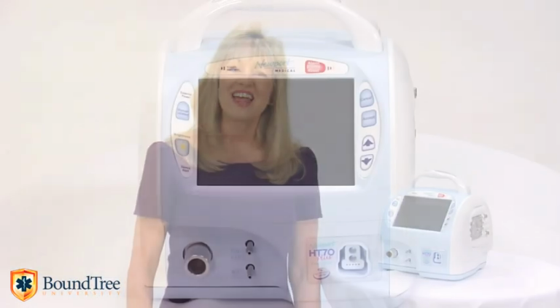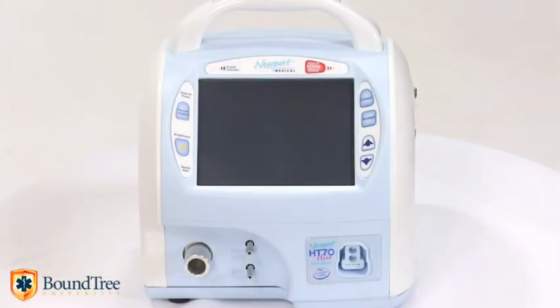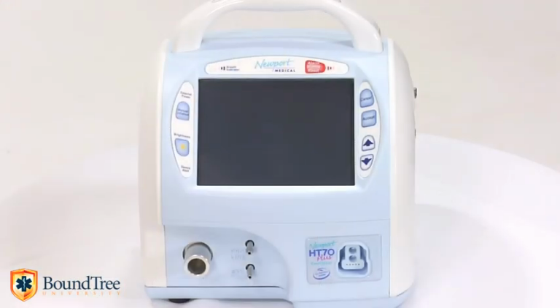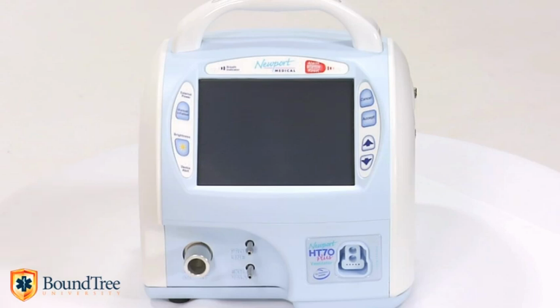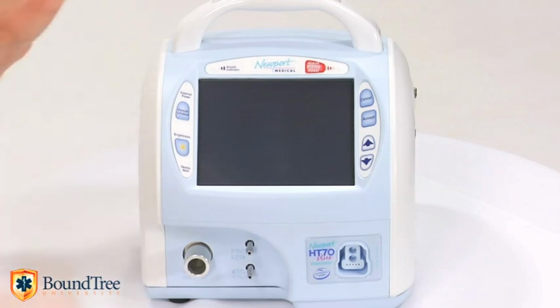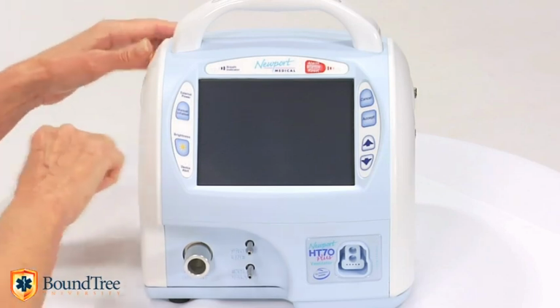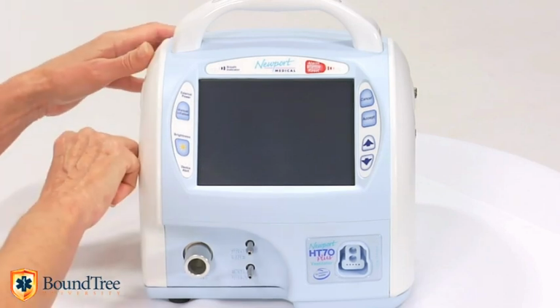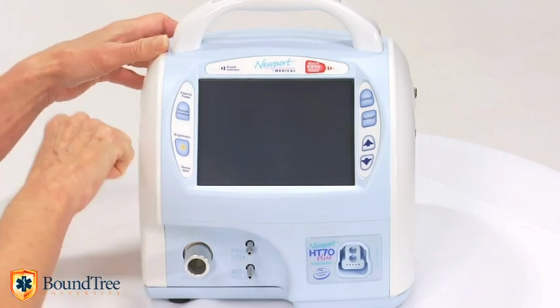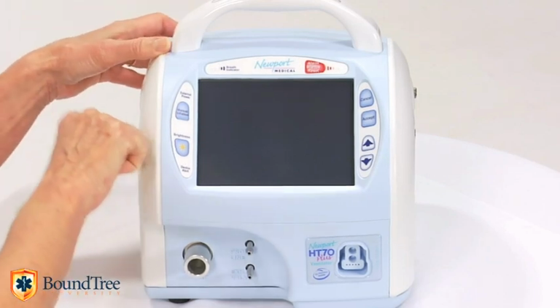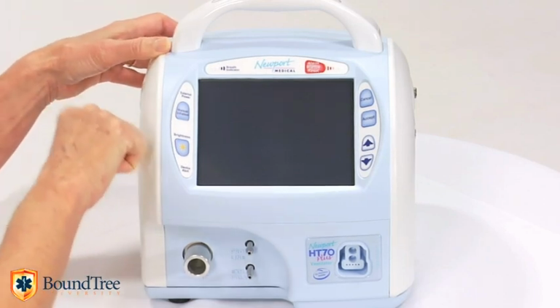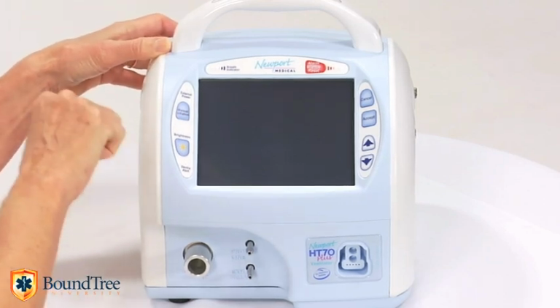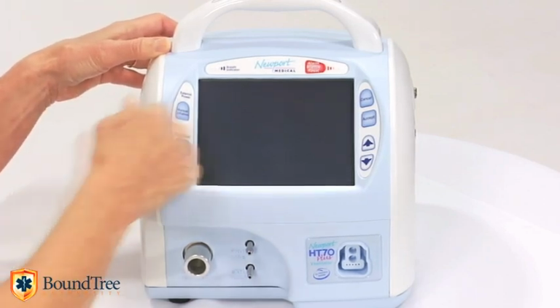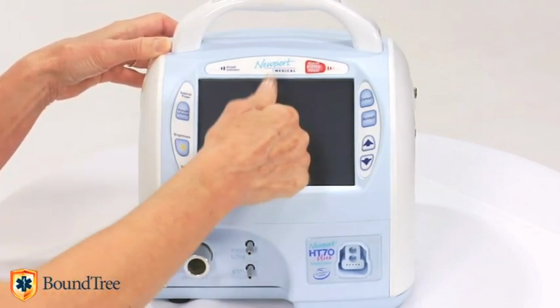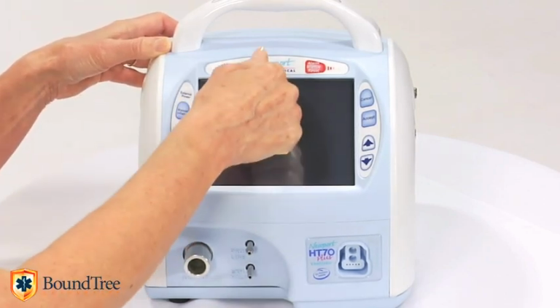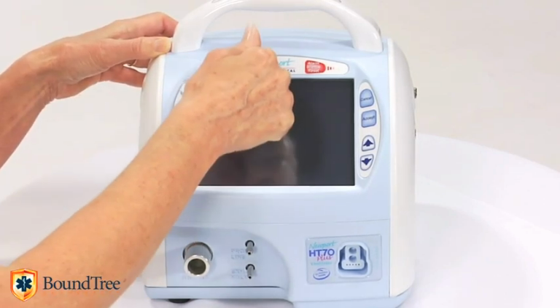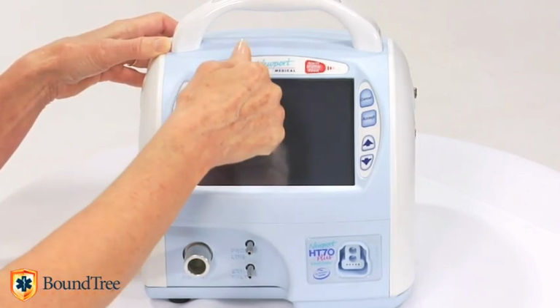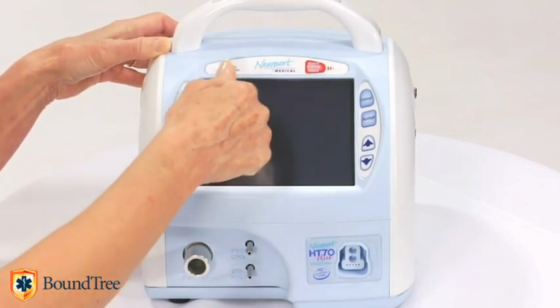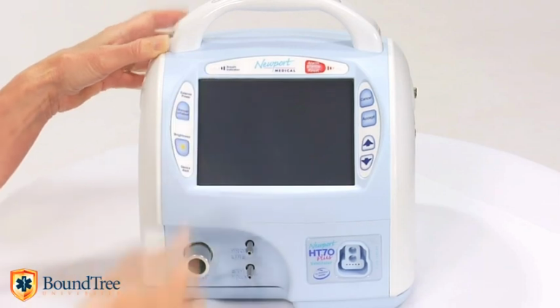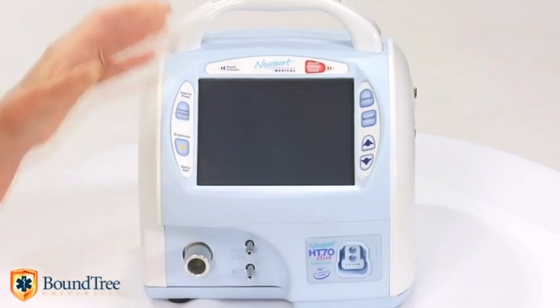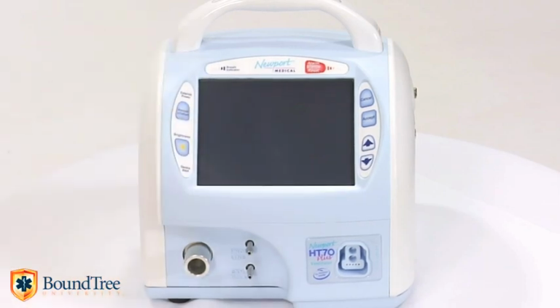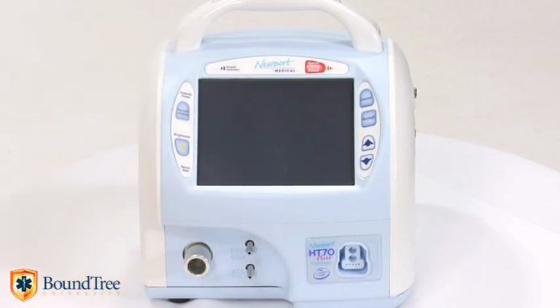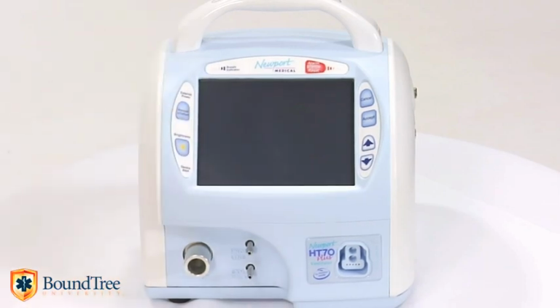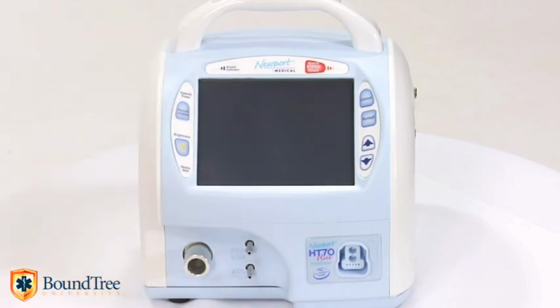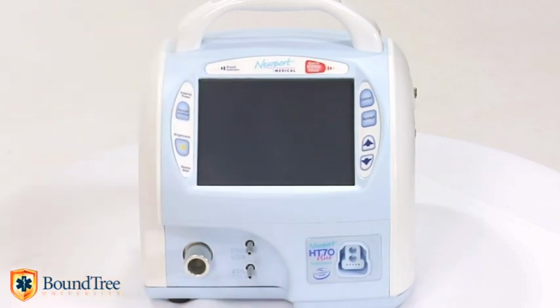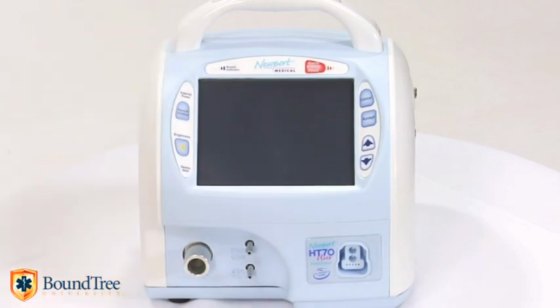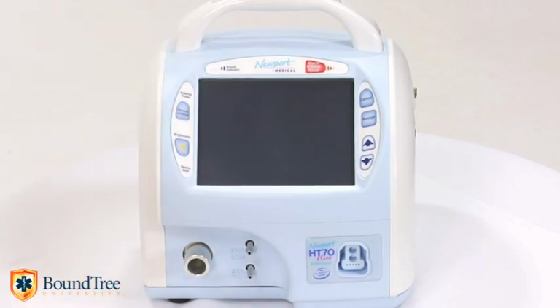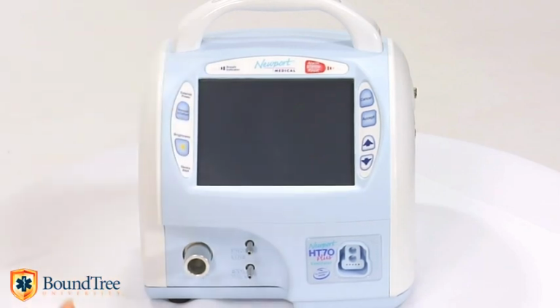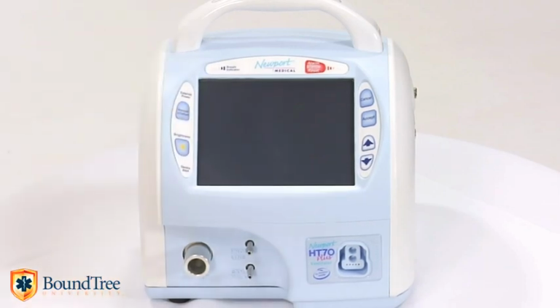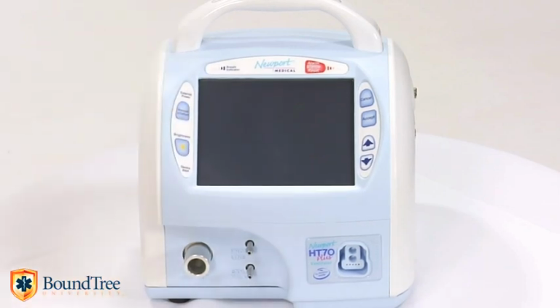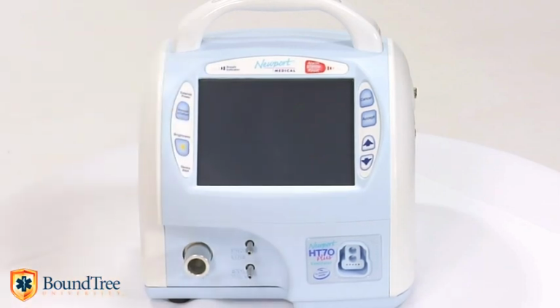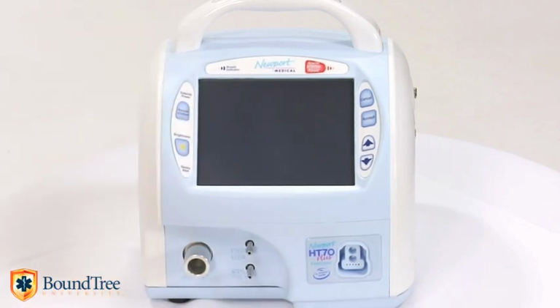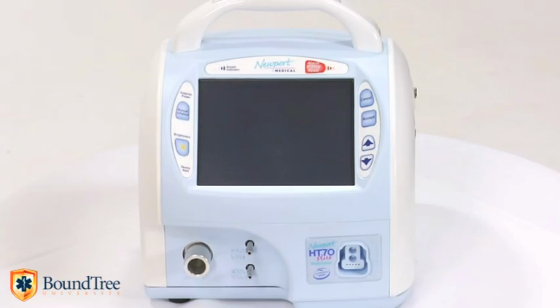The HD70 is made of high-impact plastic, and the touch screen is covered by a thick acrylic shield so it can withstand rough treatment. It is tough on the outside and friendly on the inside.